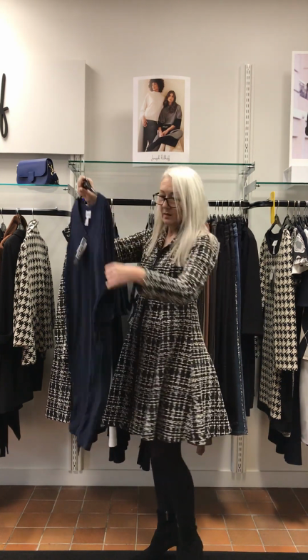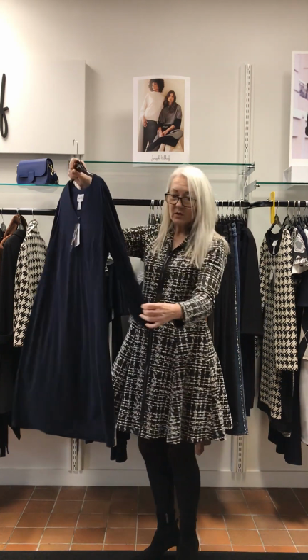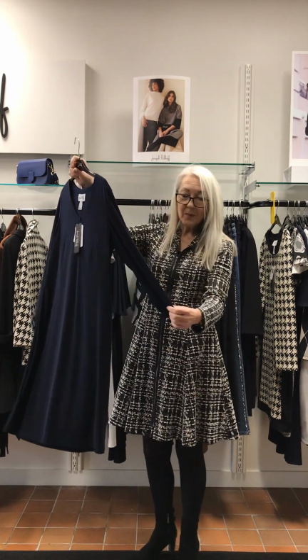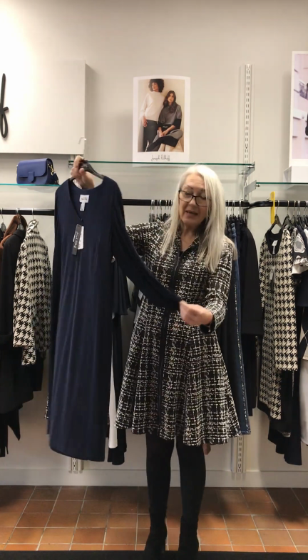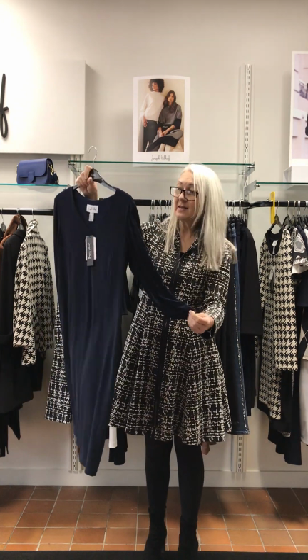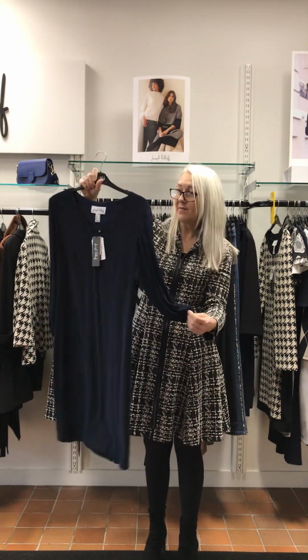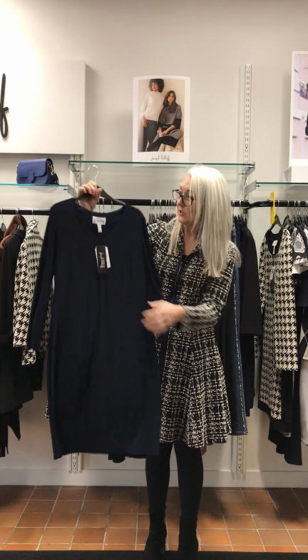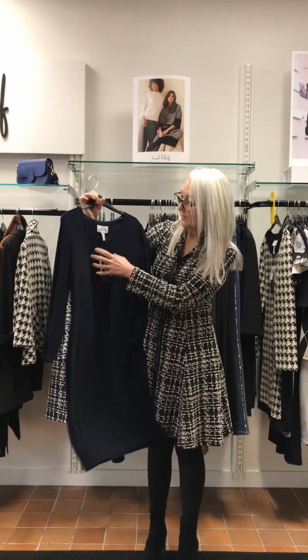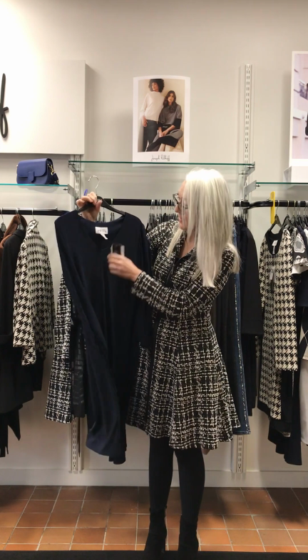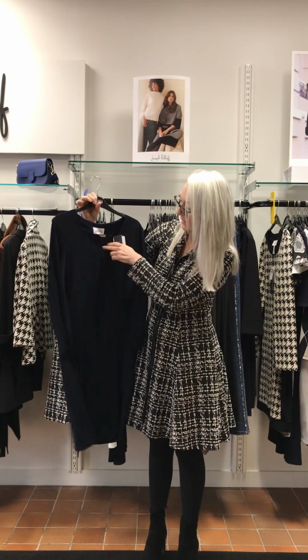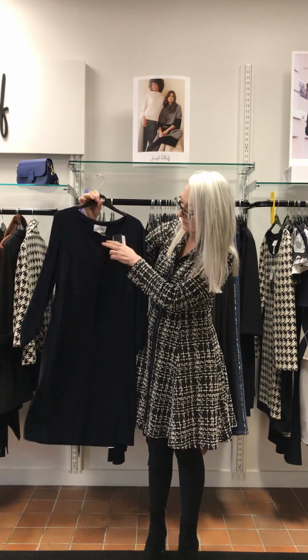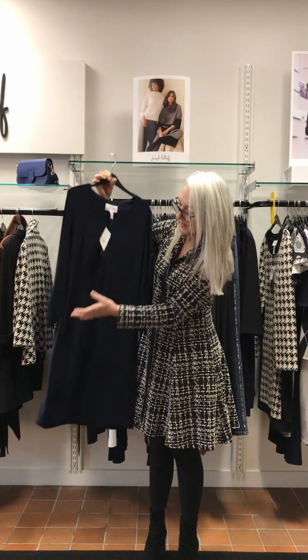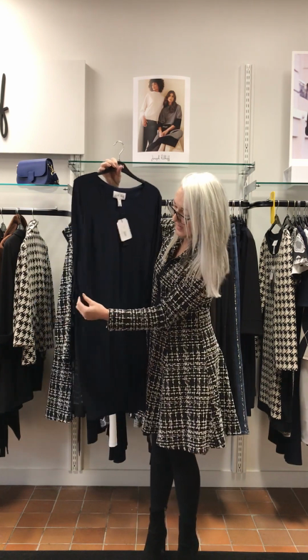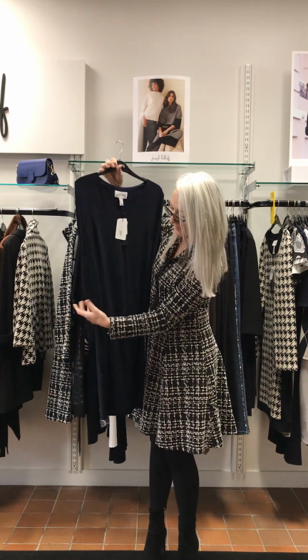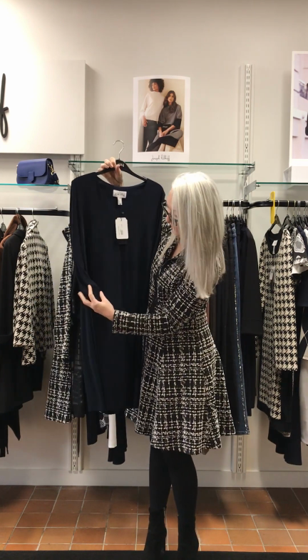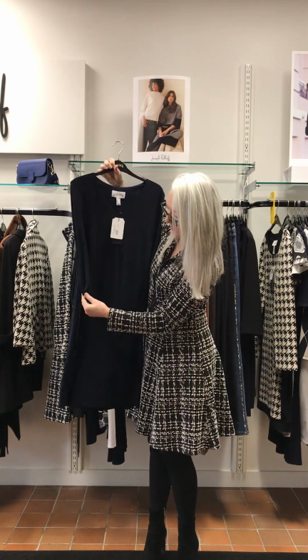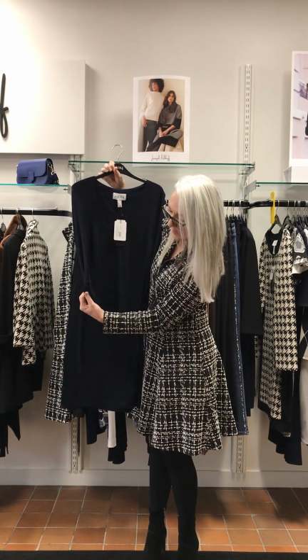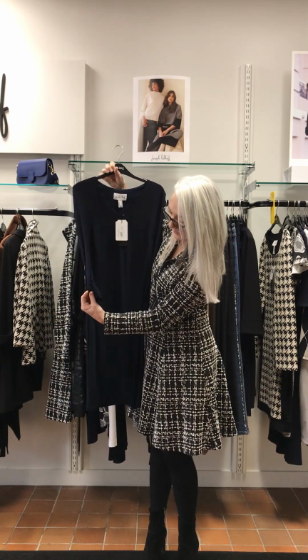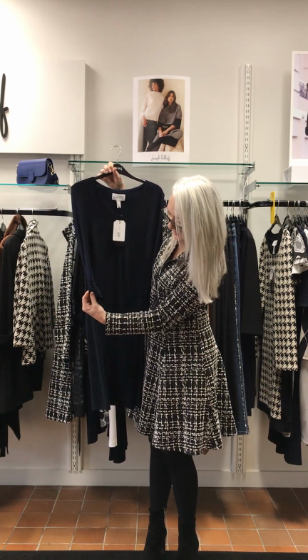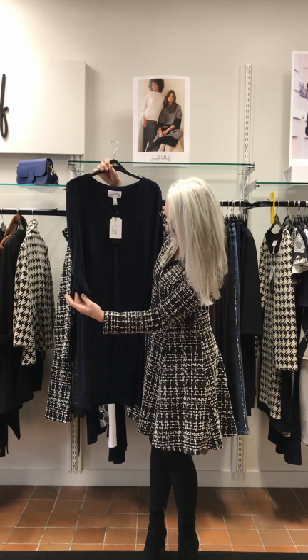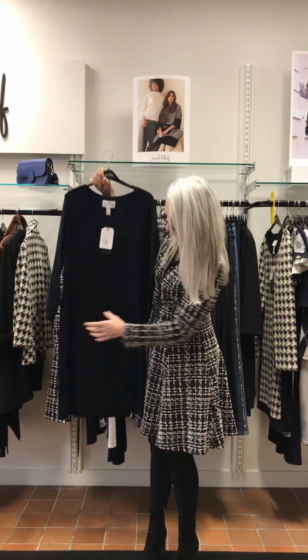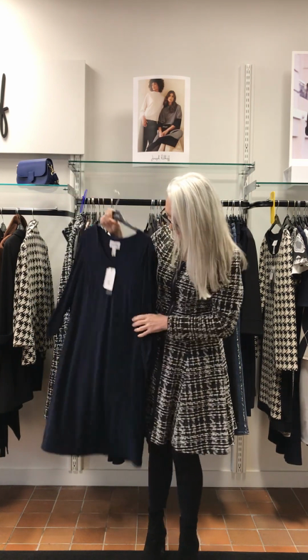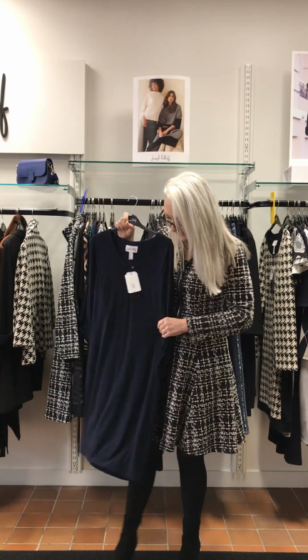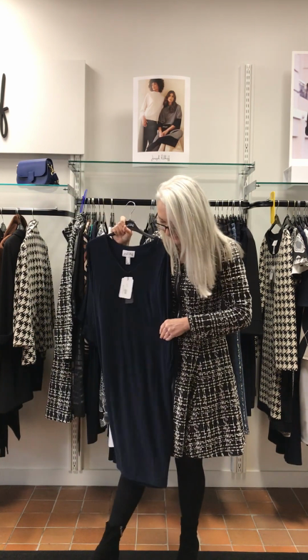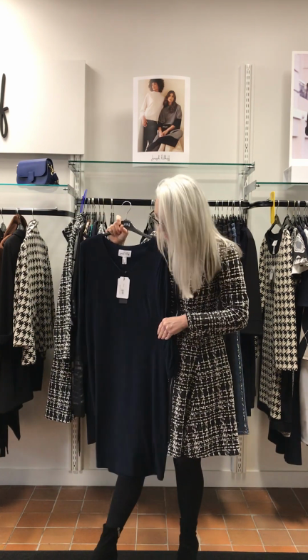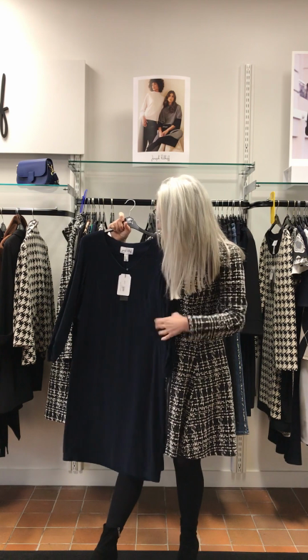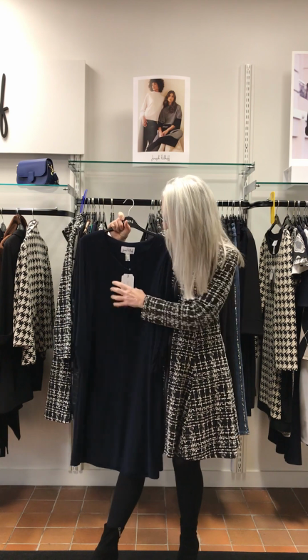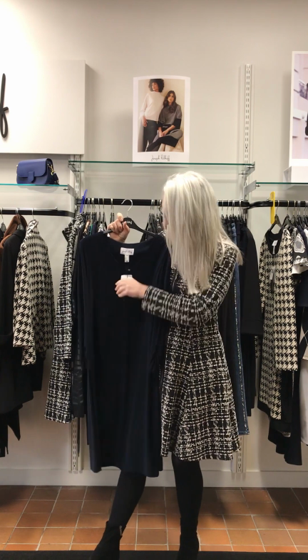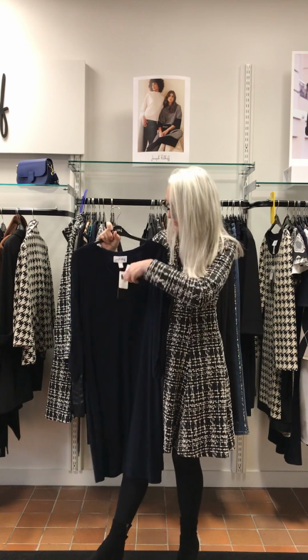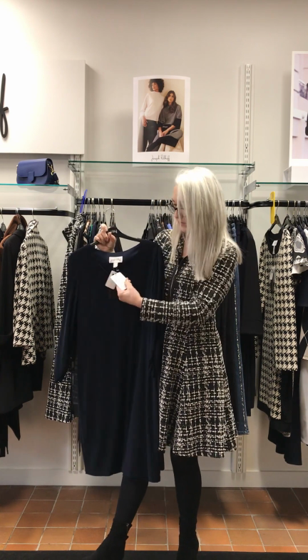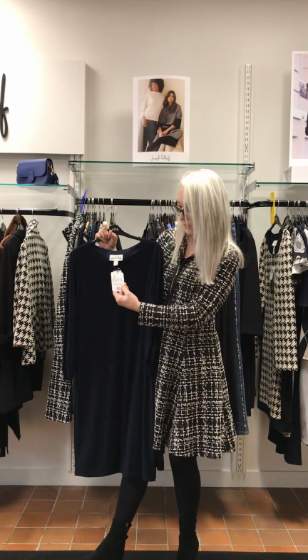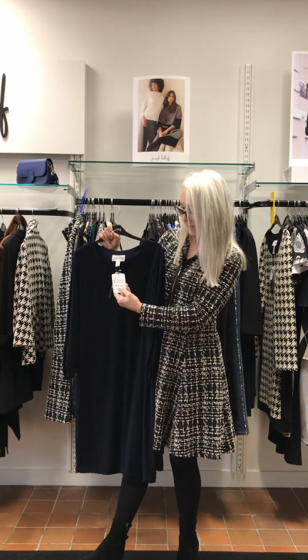Super plain navy — a navy version of the V-neck. Plain V-neck, ruffs on the sleeves, again below my knee. £215.